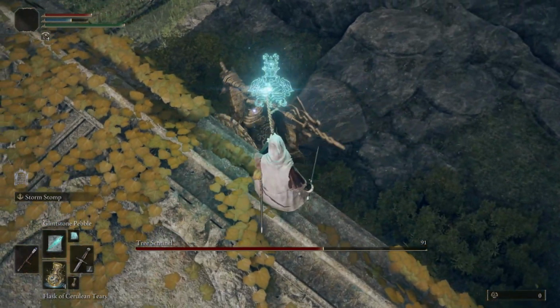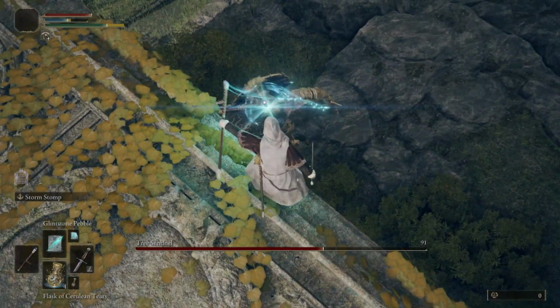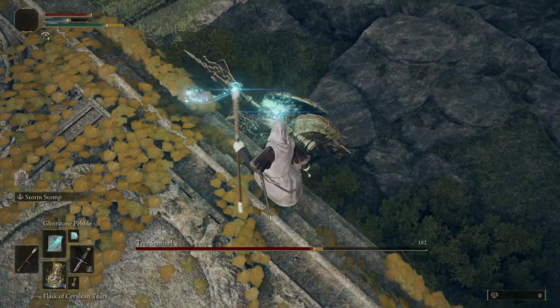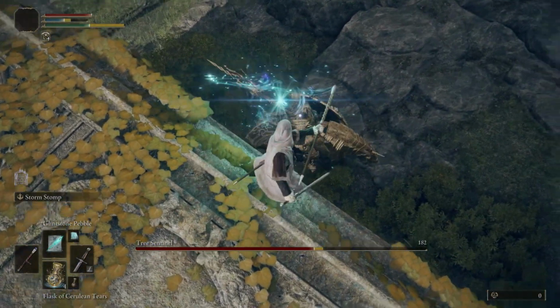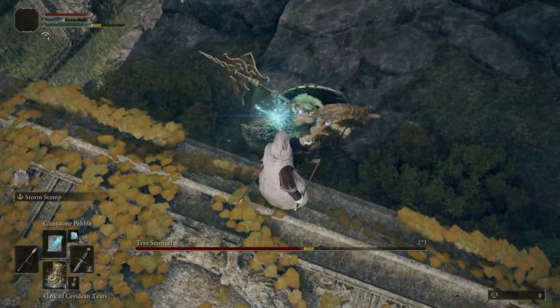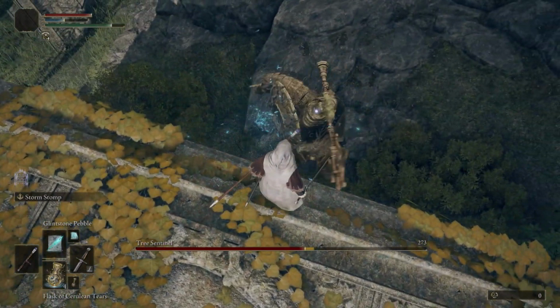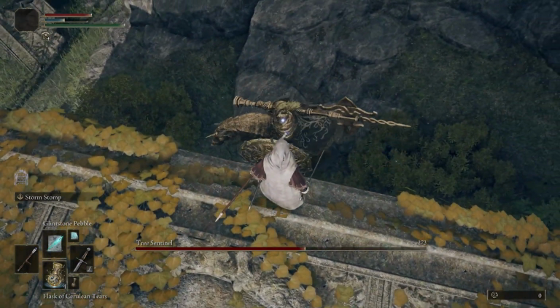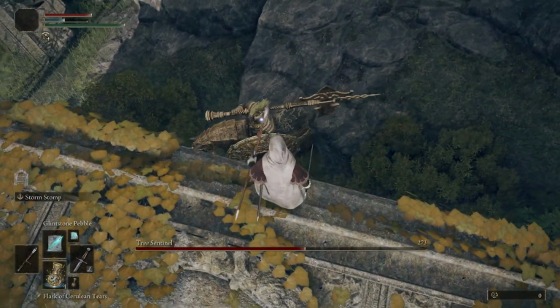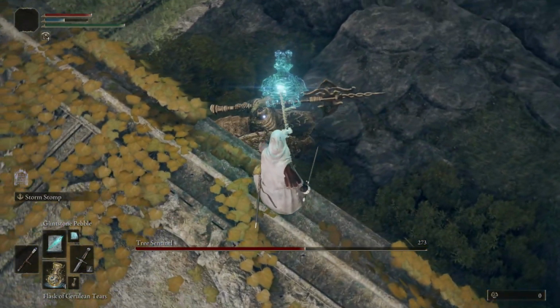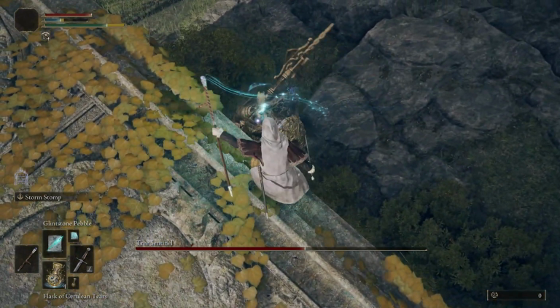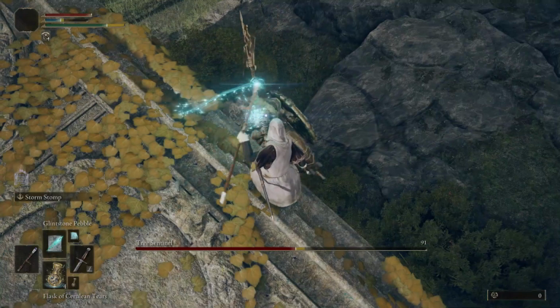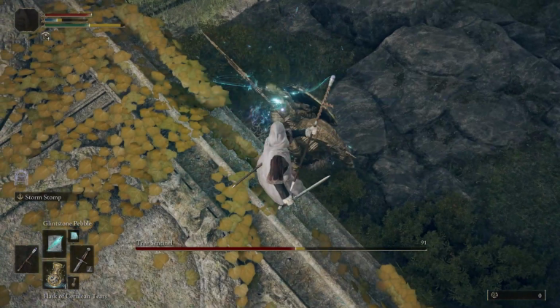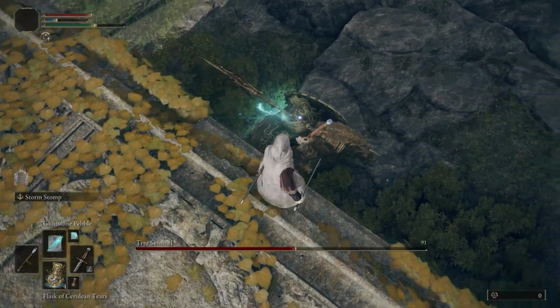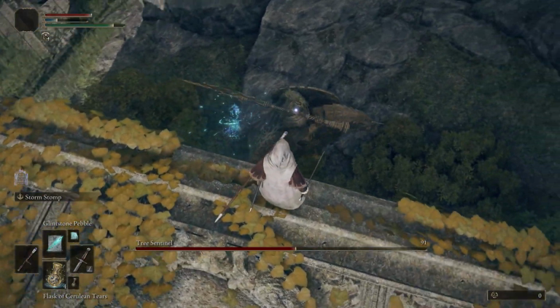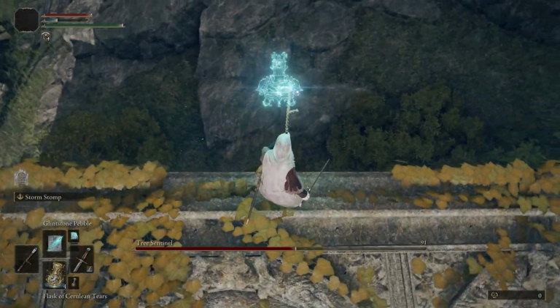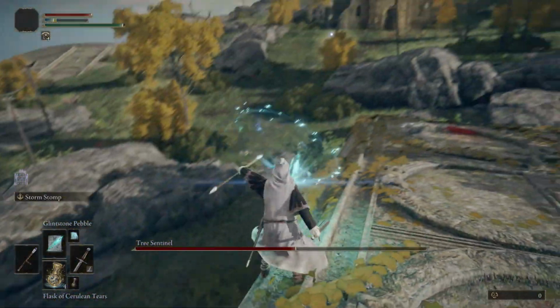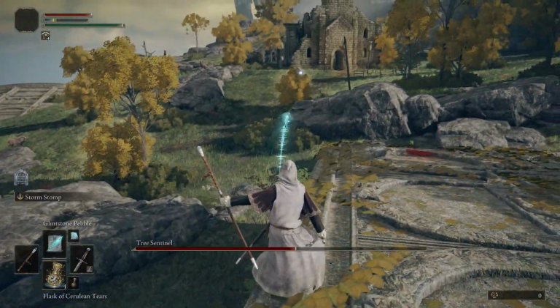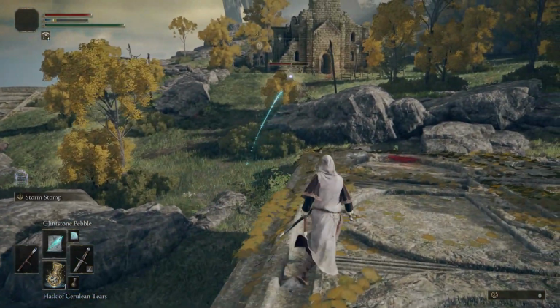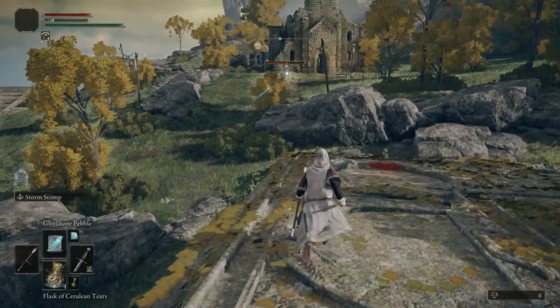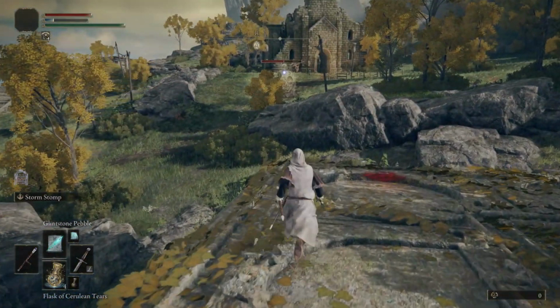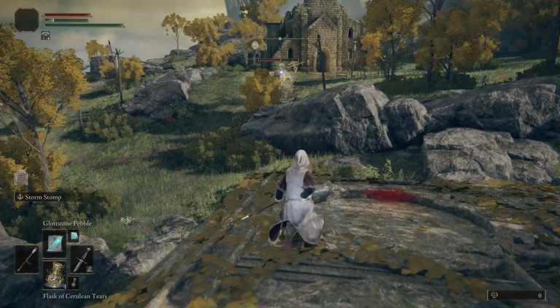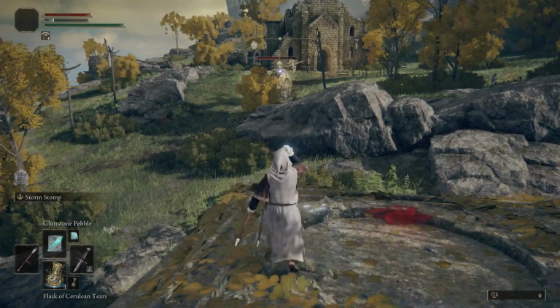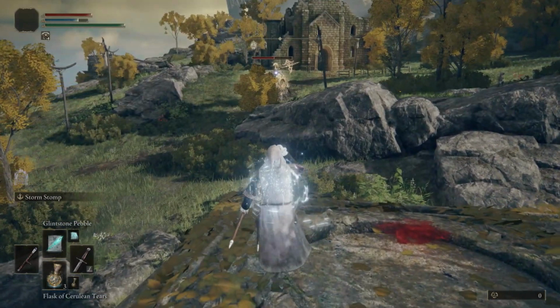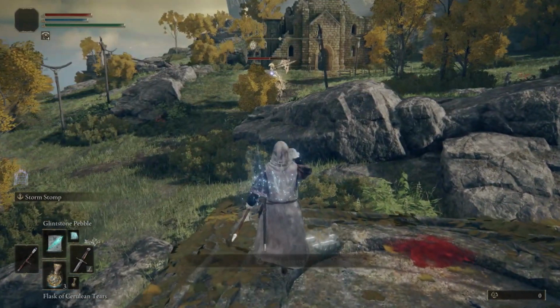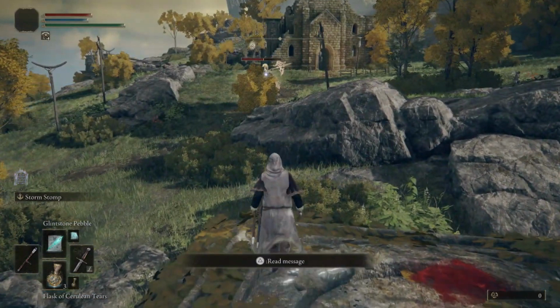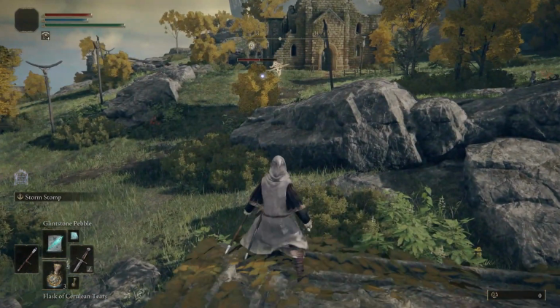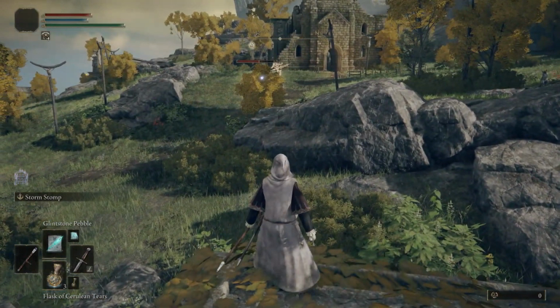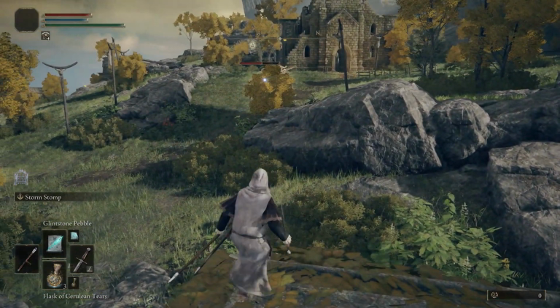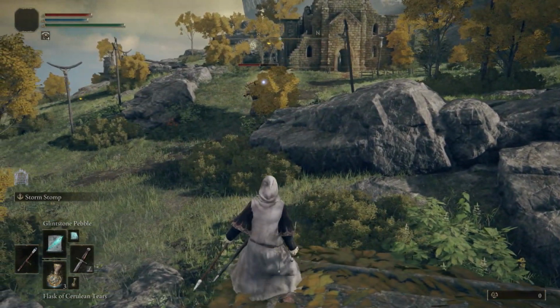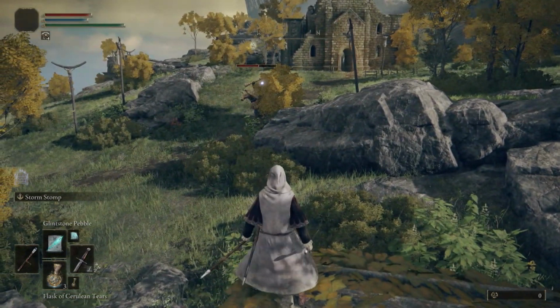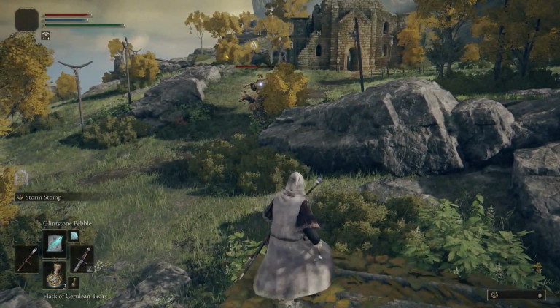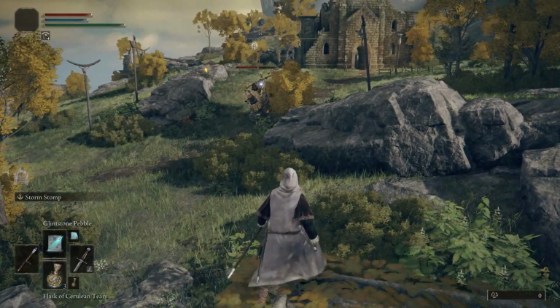If you're using a bow and arrow, some of the angles might be a bit tighter, so you'll have to wait for him to go a bit further away. I wouldn't go onto this corner to fight him because he can still hit you with pretty much all of his attacks, even the ground slam.